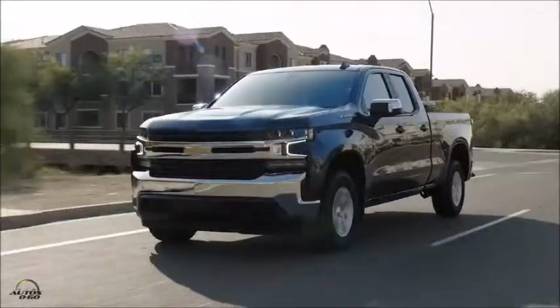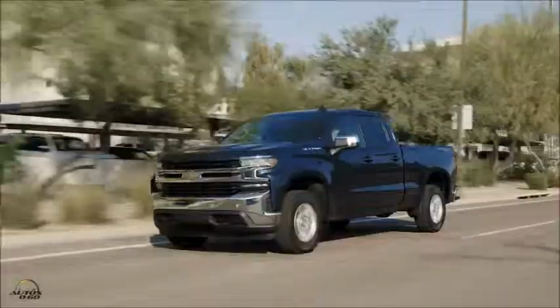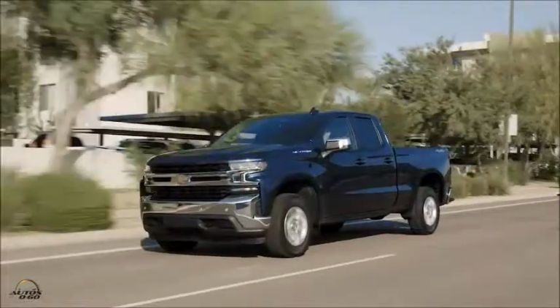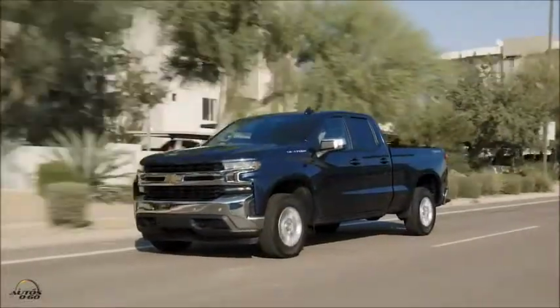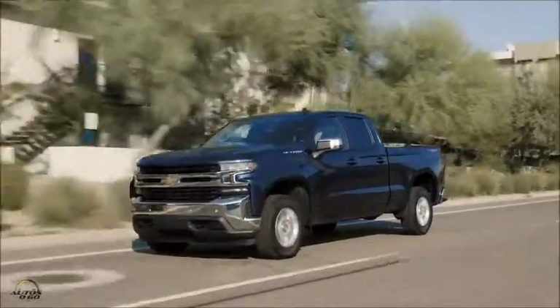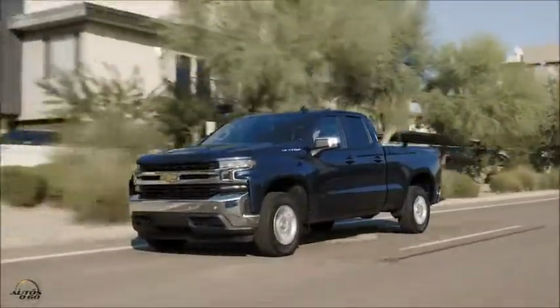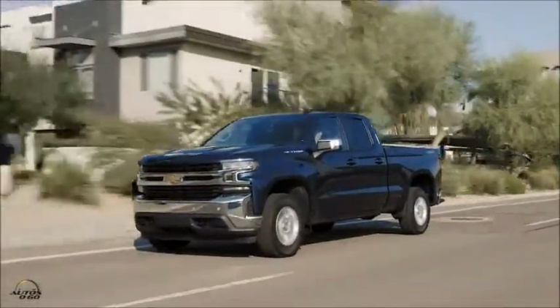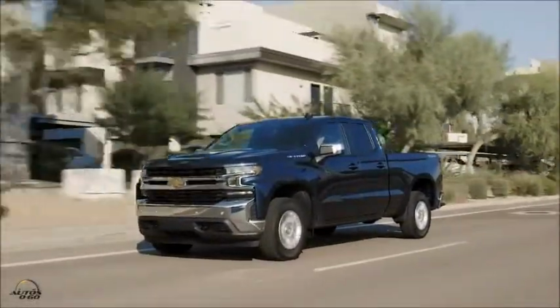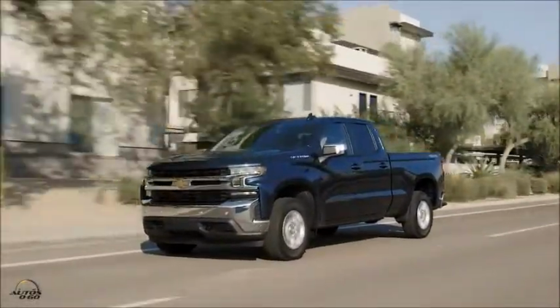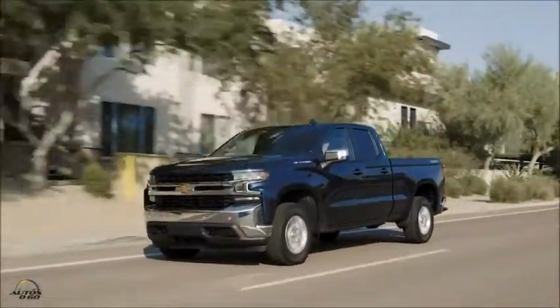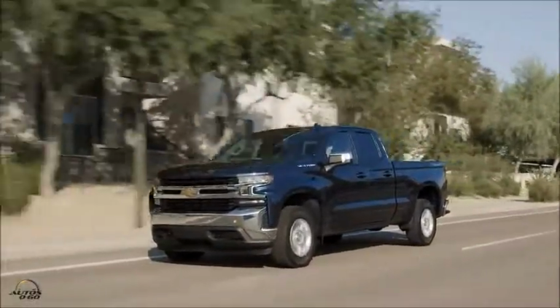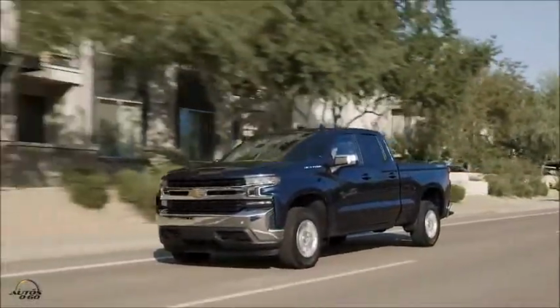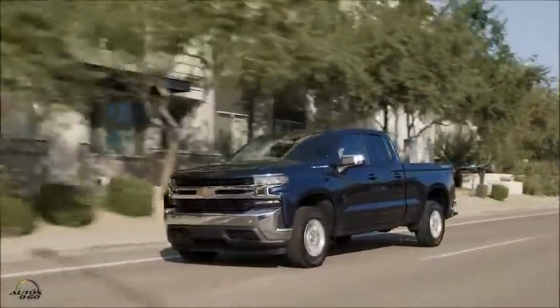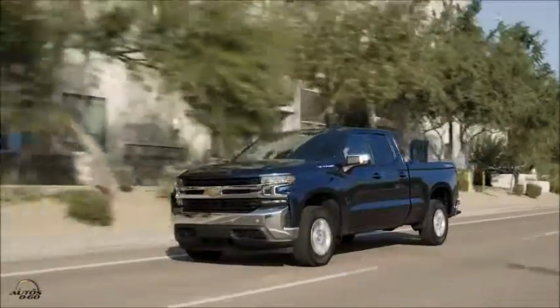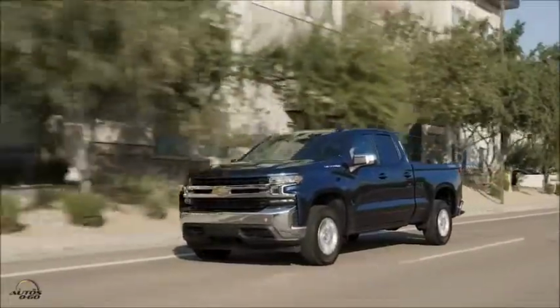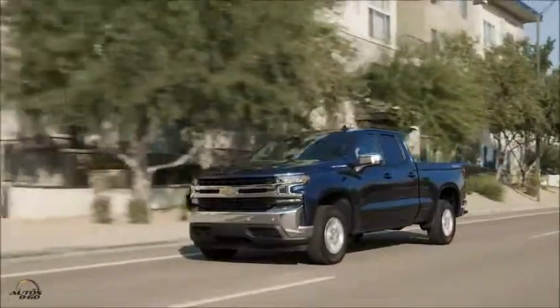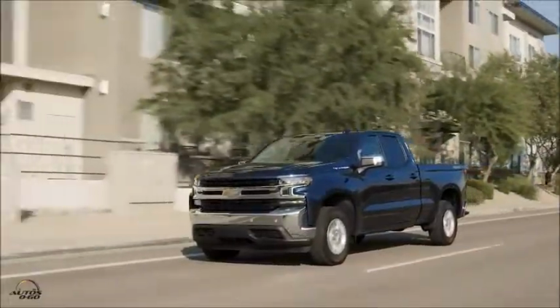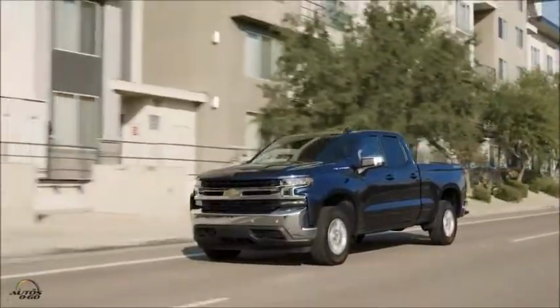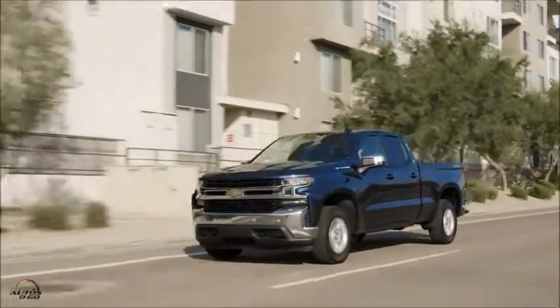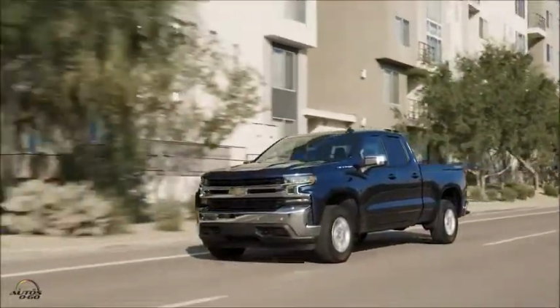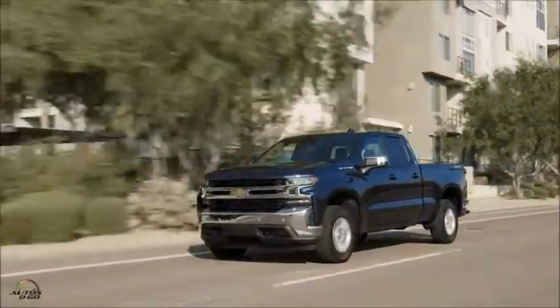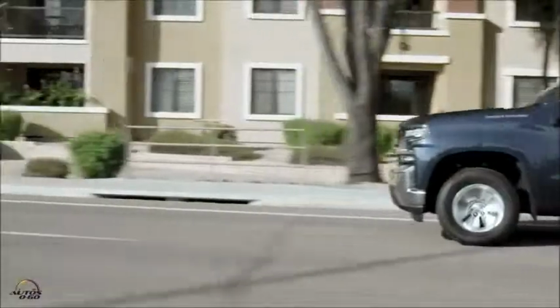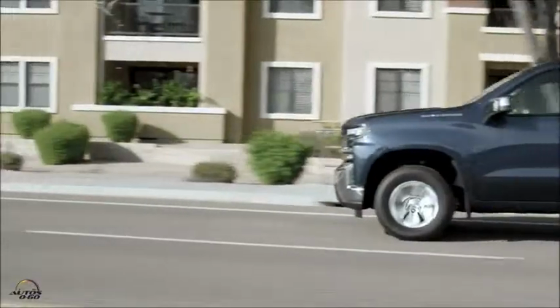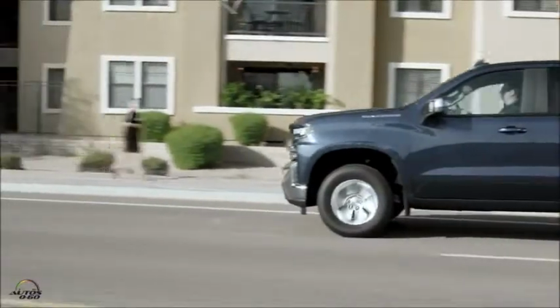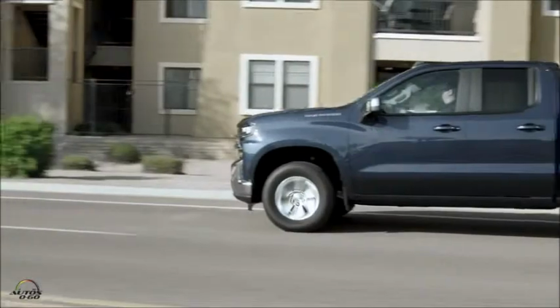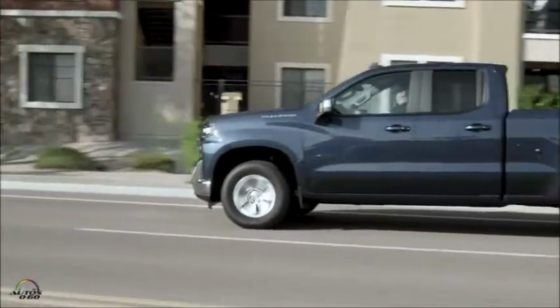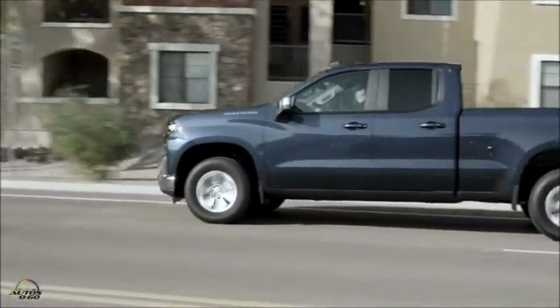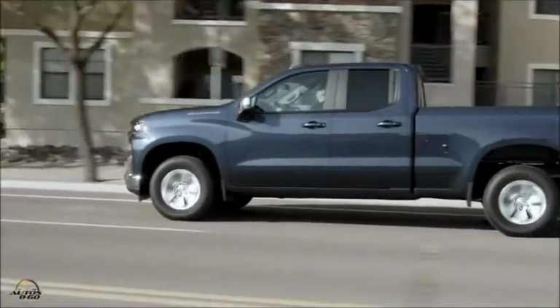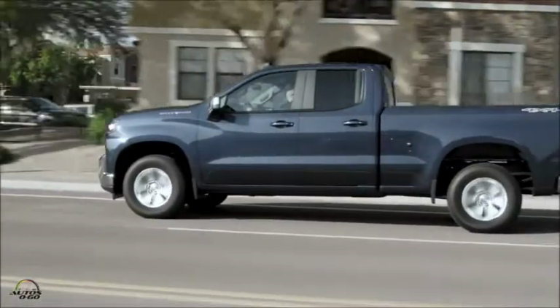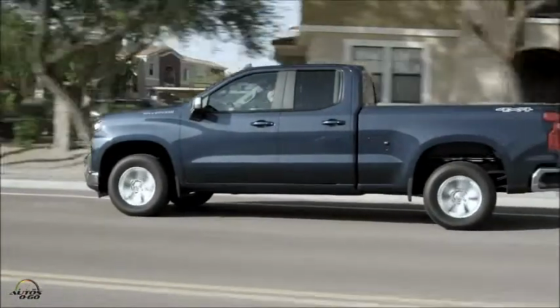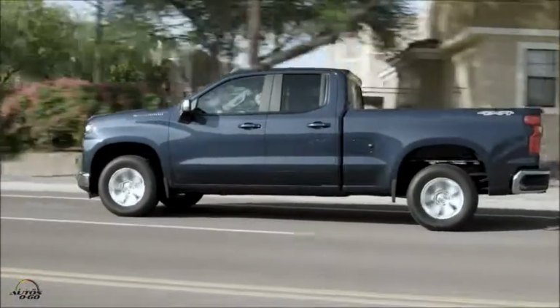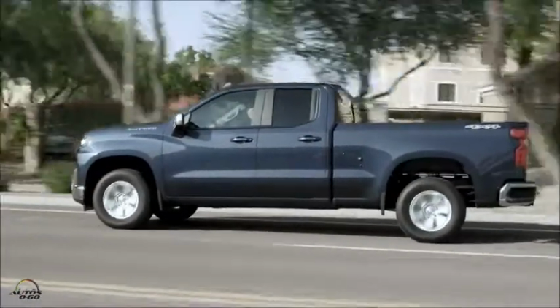You ask a truck customer what they're willing to give up for fuel economy and they will tell you nothing. Our goal with this engine was to meet or exceed our customers' expectations in all areas, and we think we've done that with the technology that we've got on the engine.